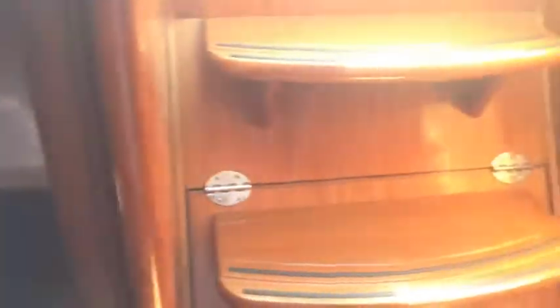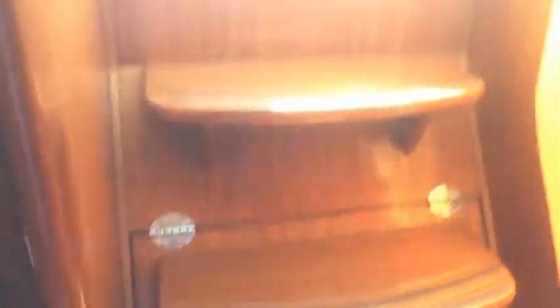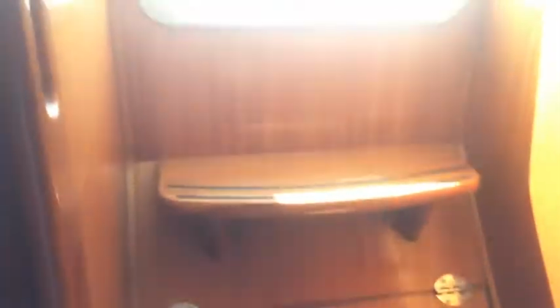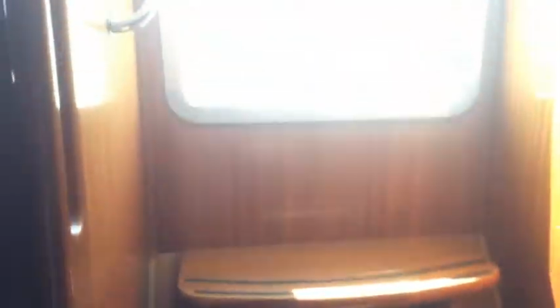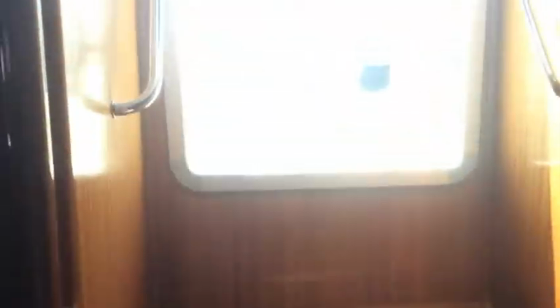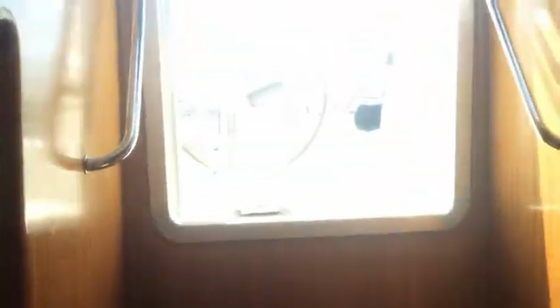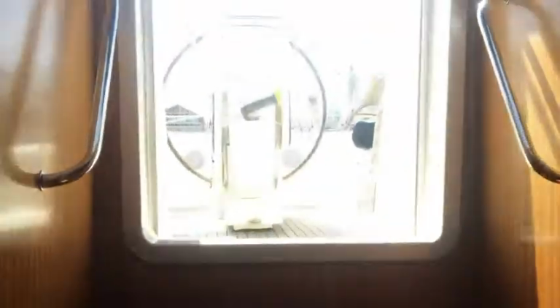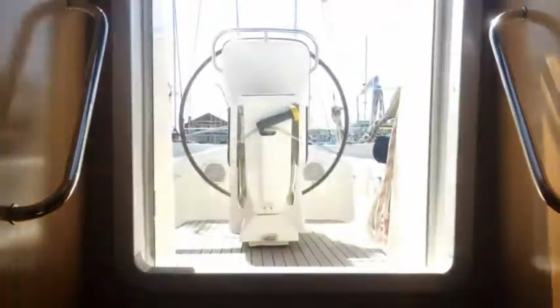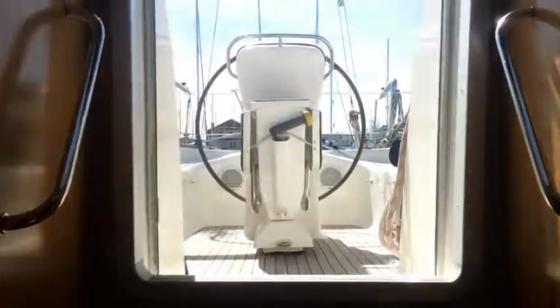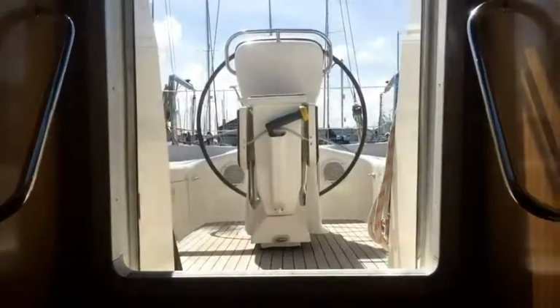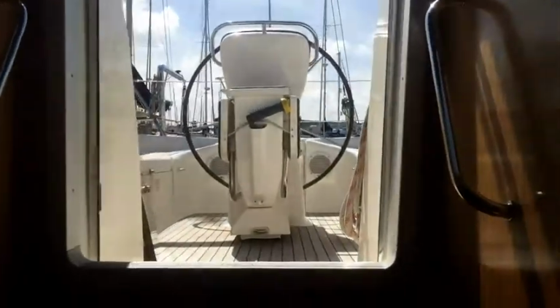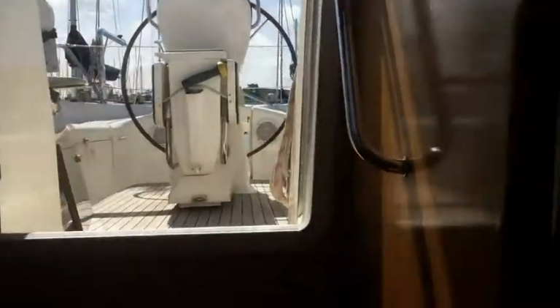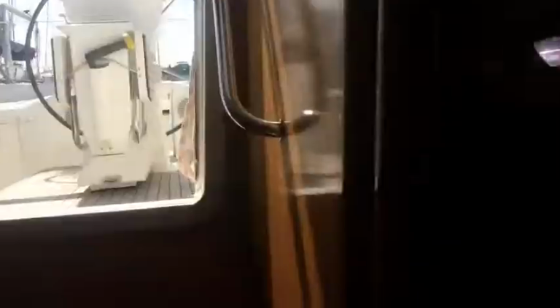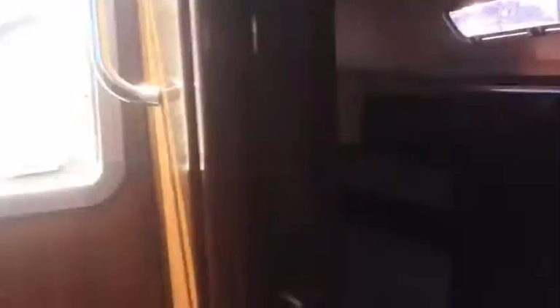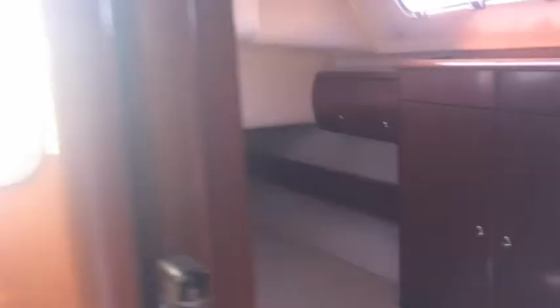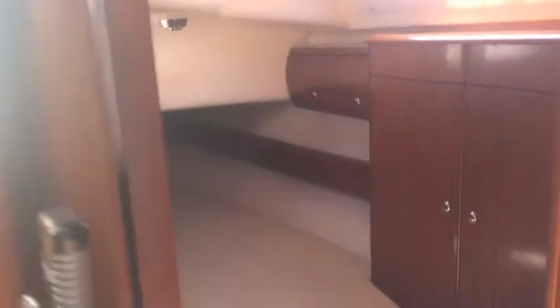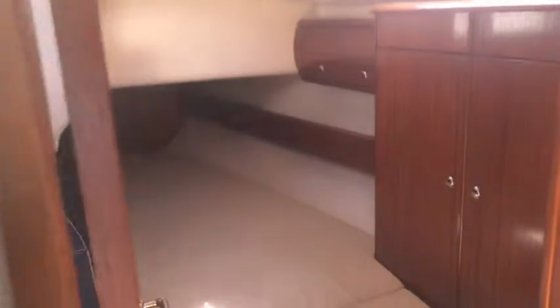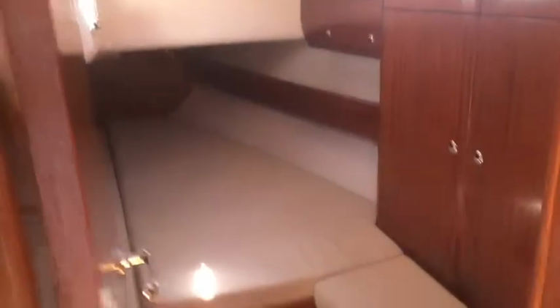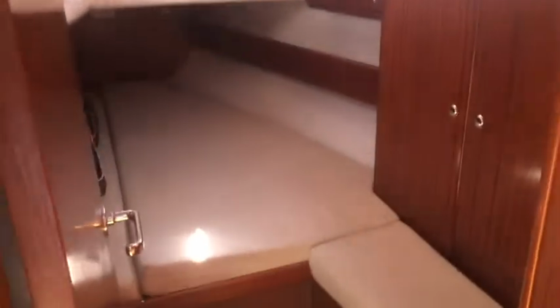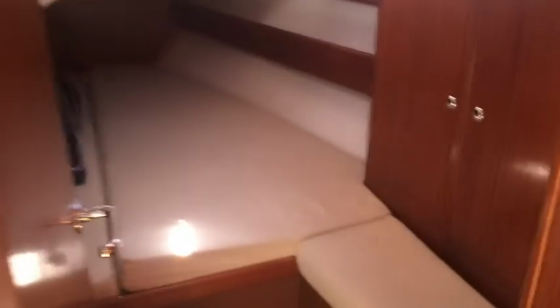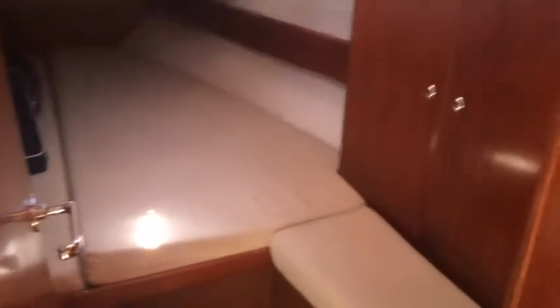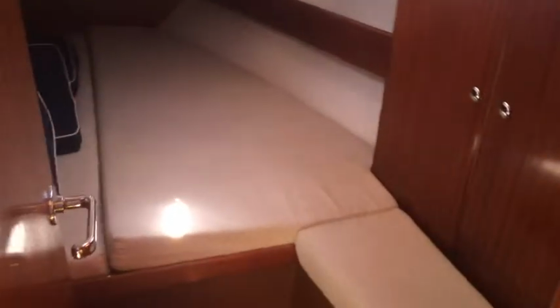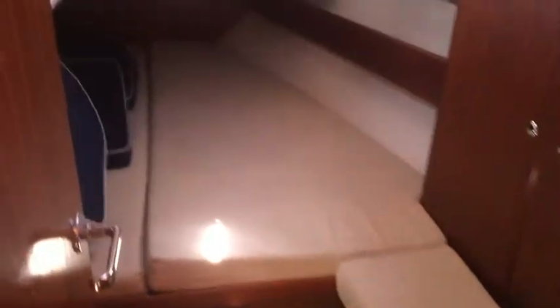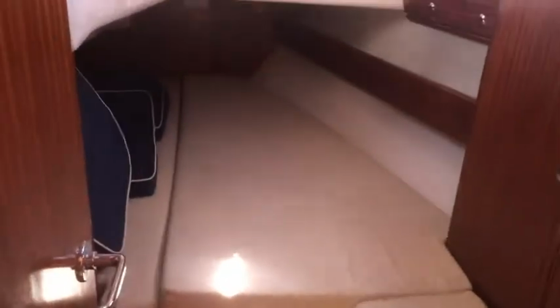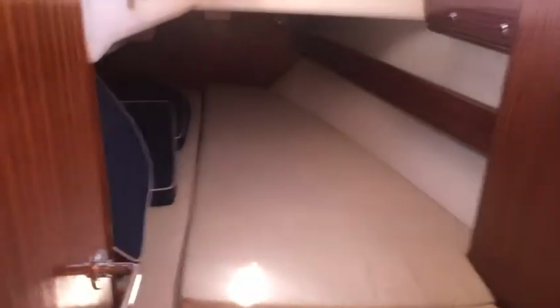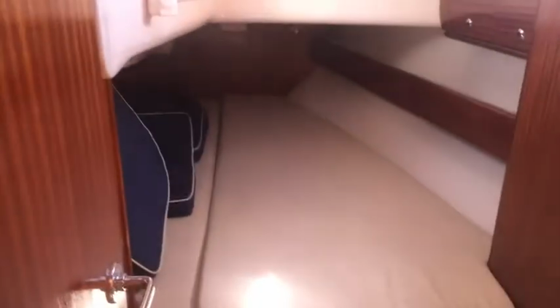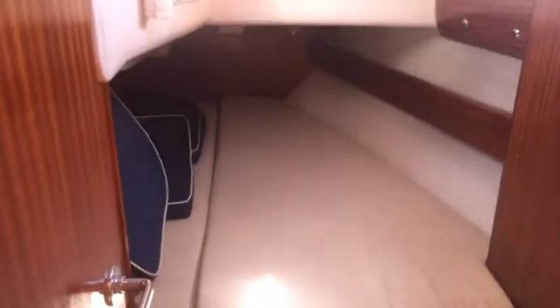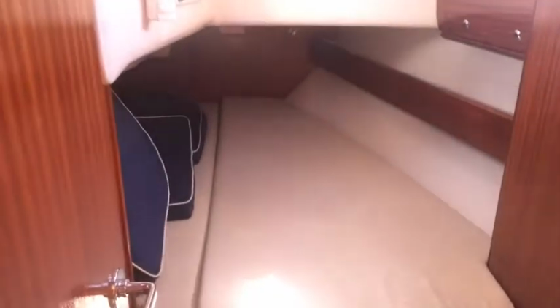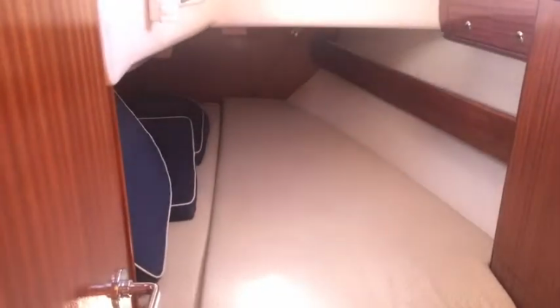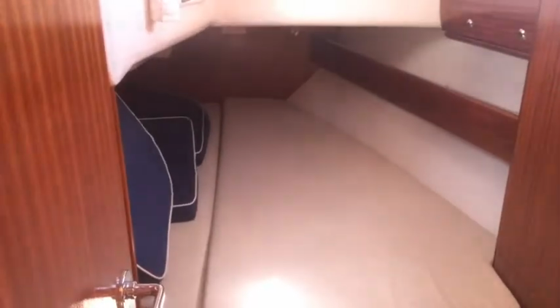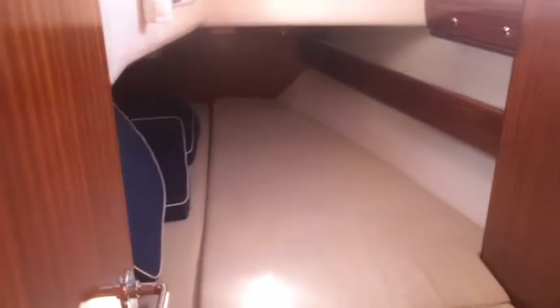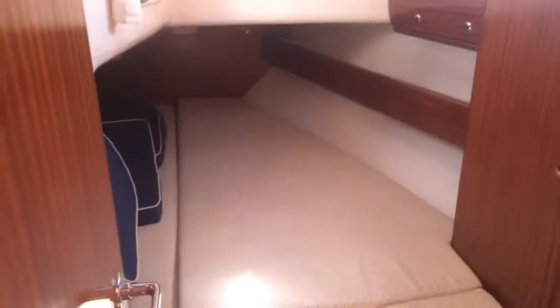Across the companionway, looking out to the cockpit. Port side aft cabin. Both aft cabins, very spacious.